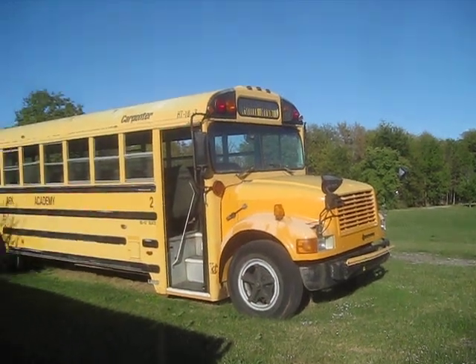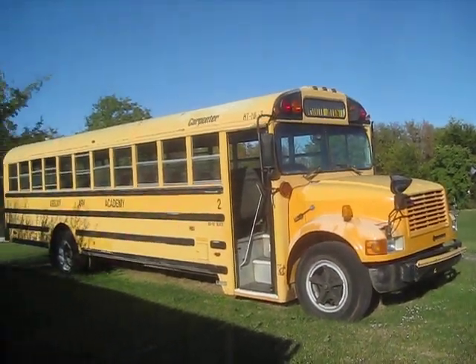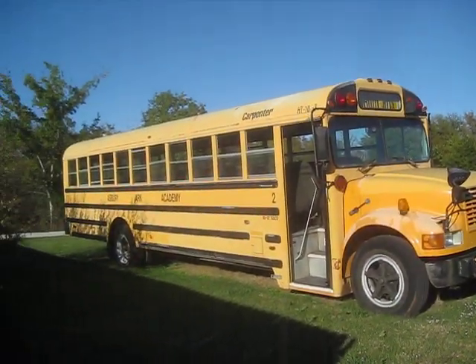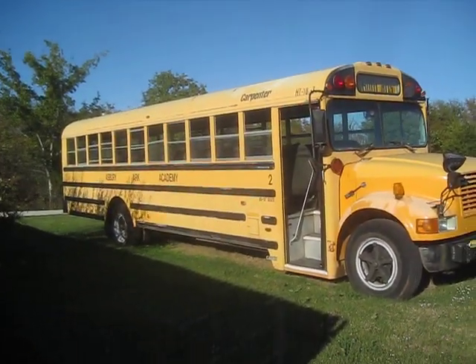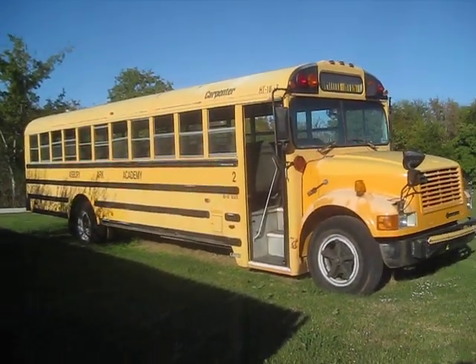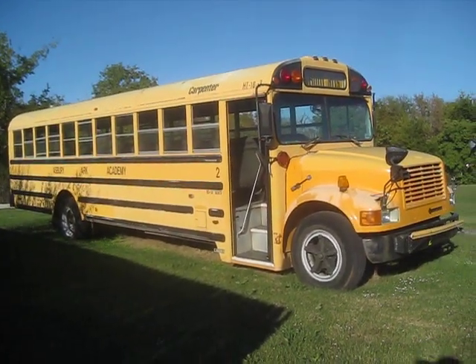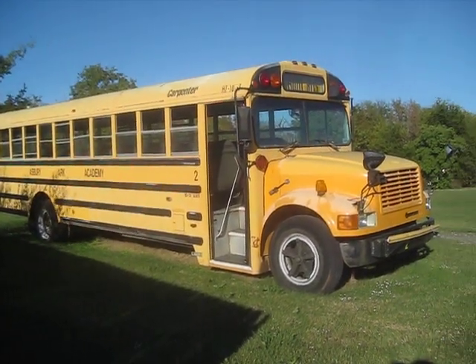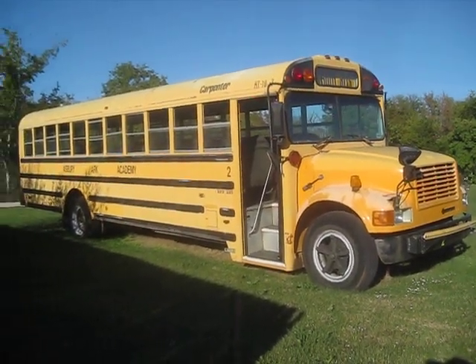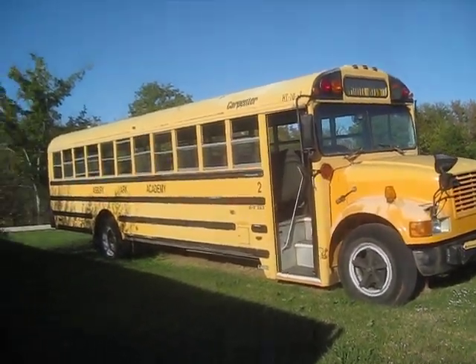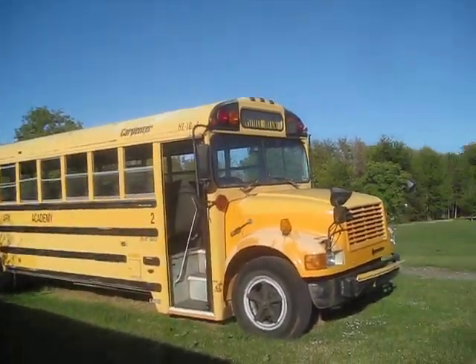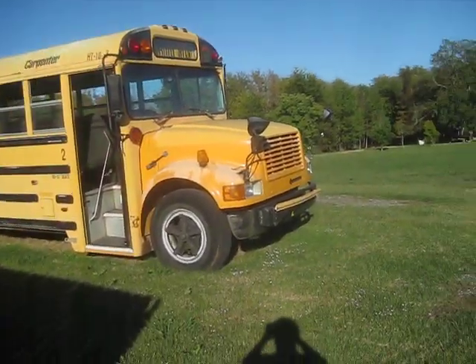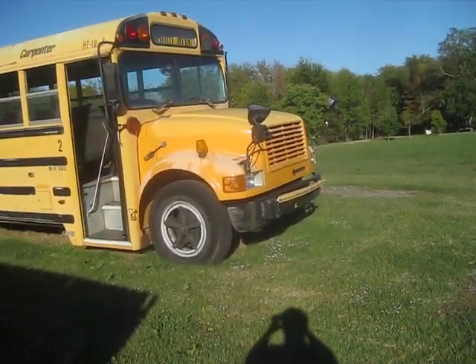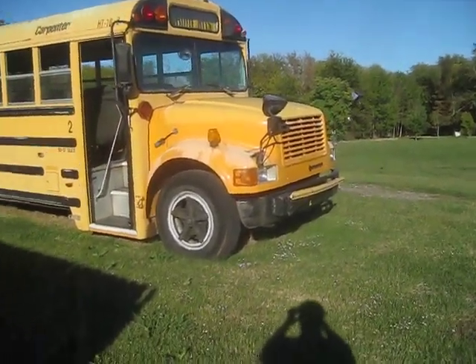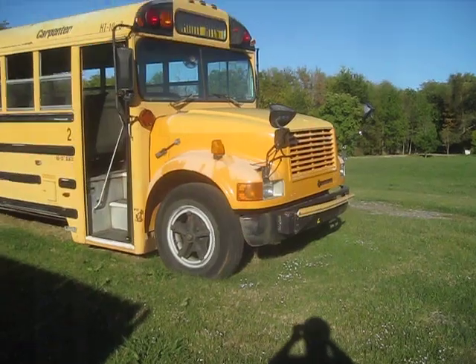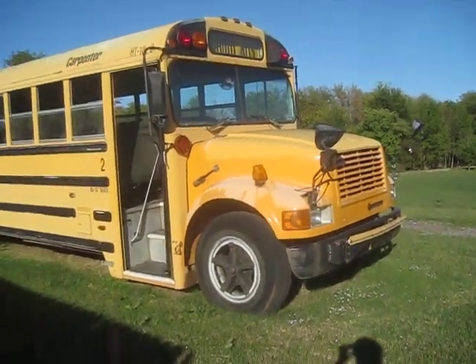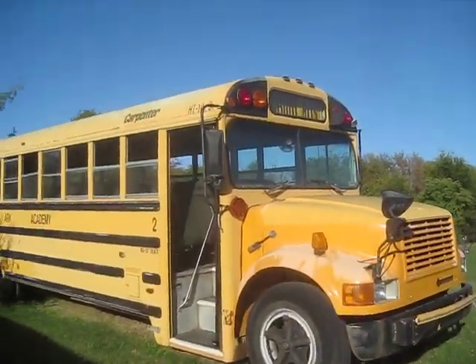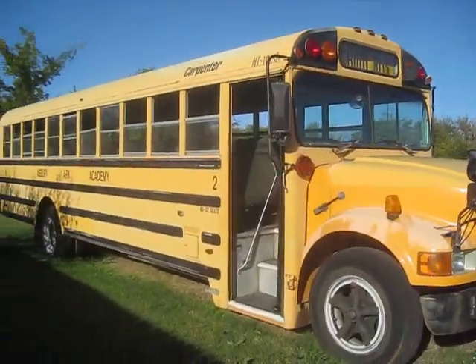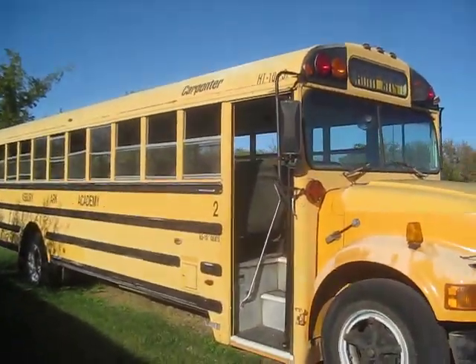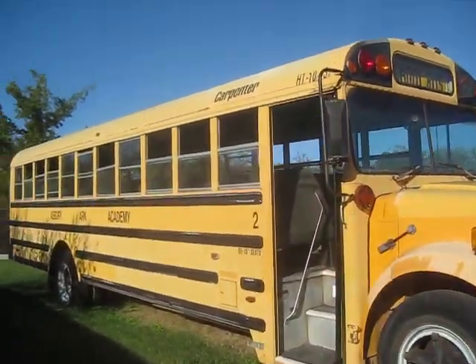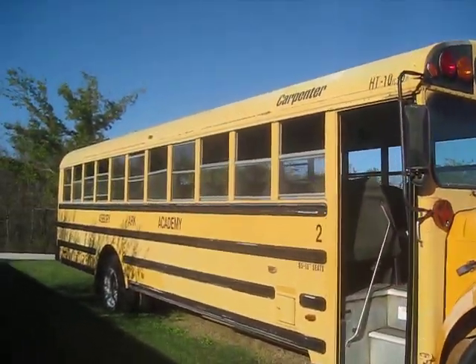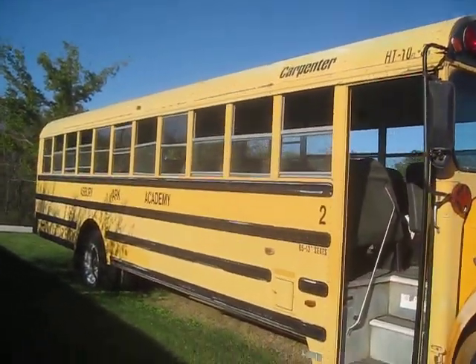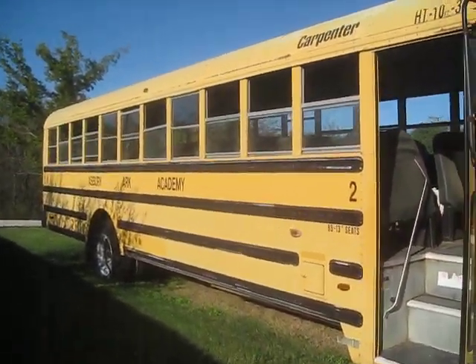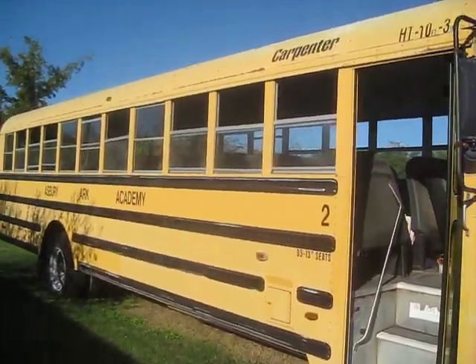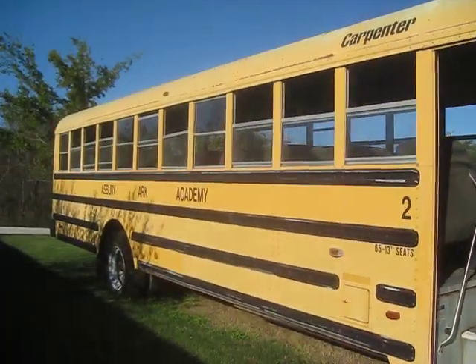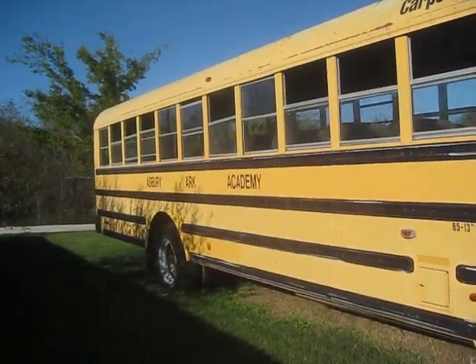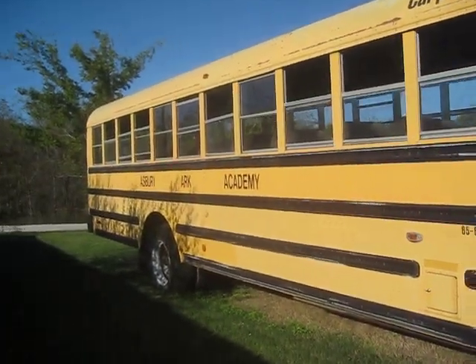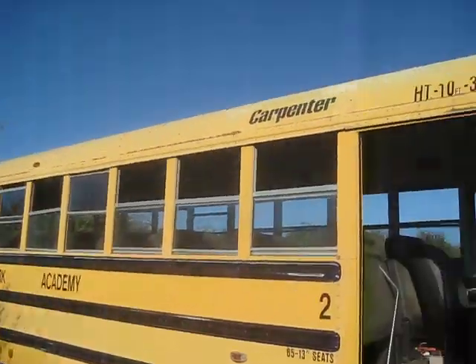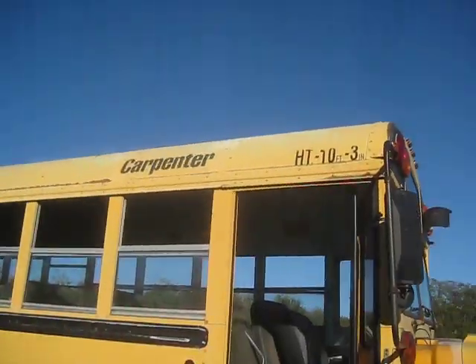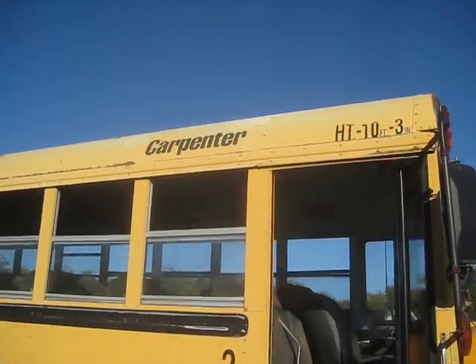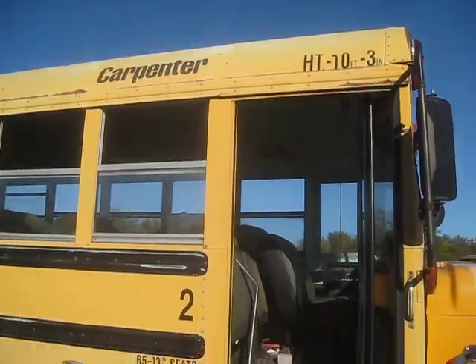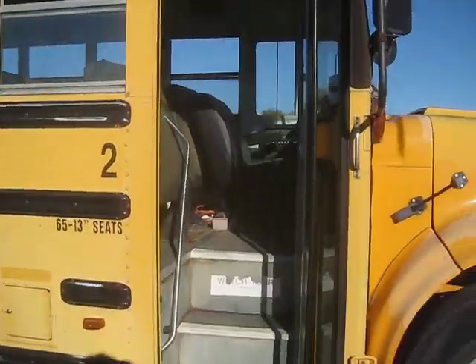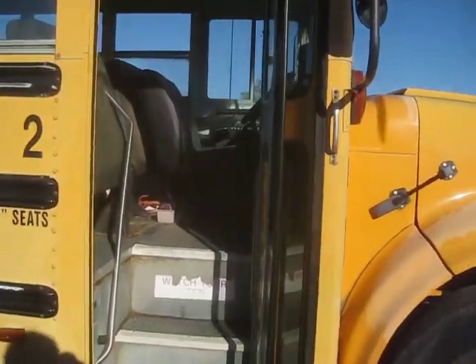Look what else I found over here at this church — another school bus. This one's a Carpenter. Let's go inside and check it out.